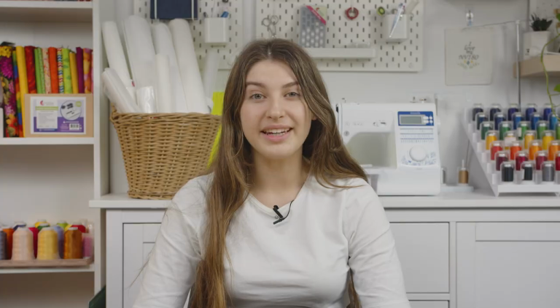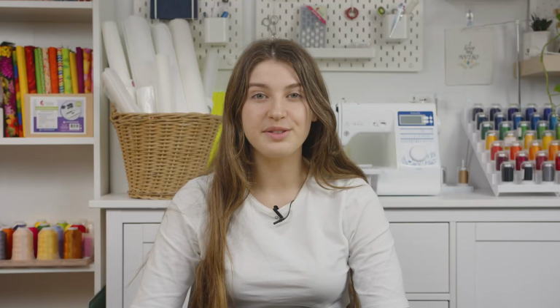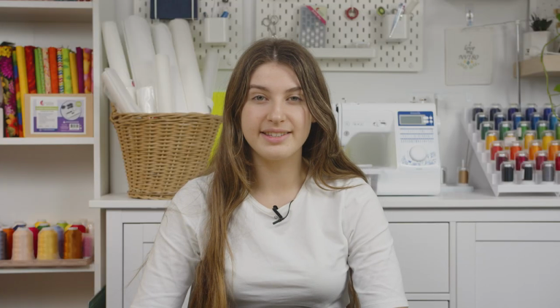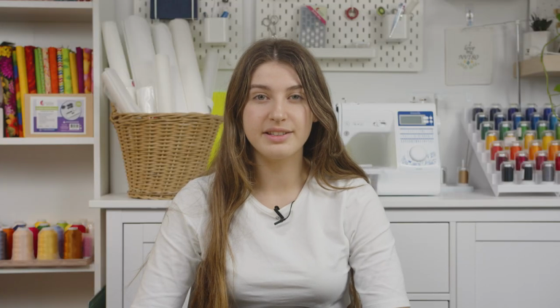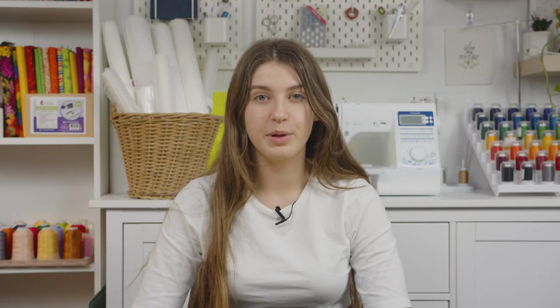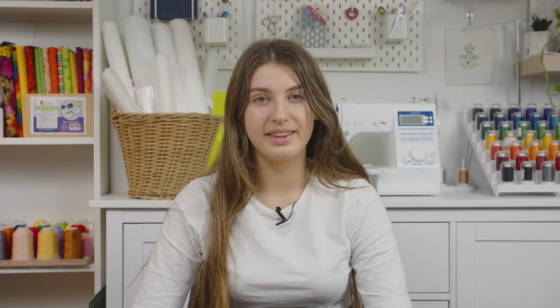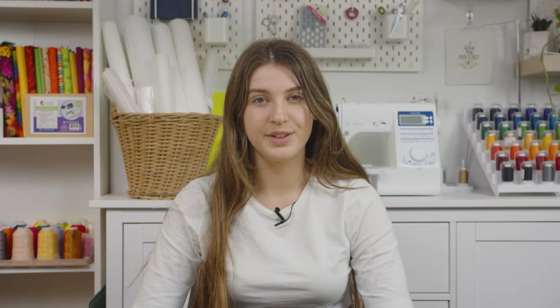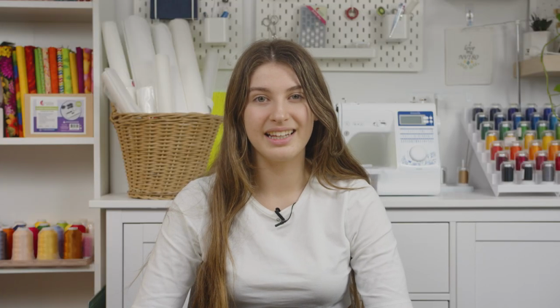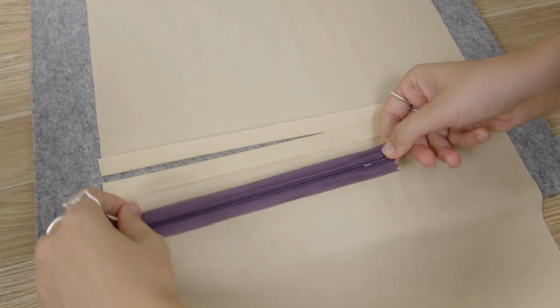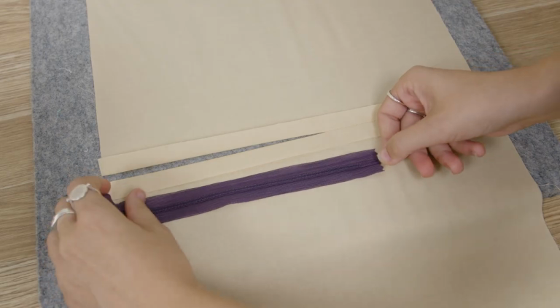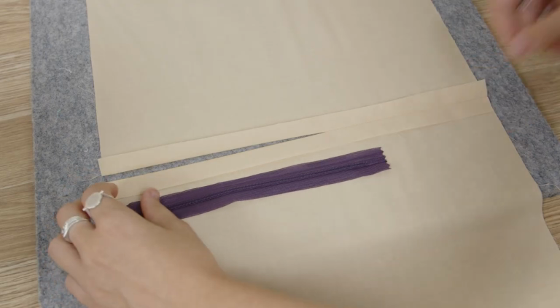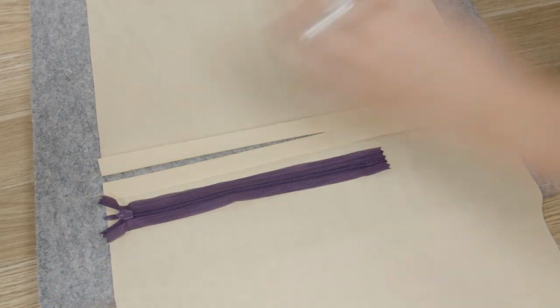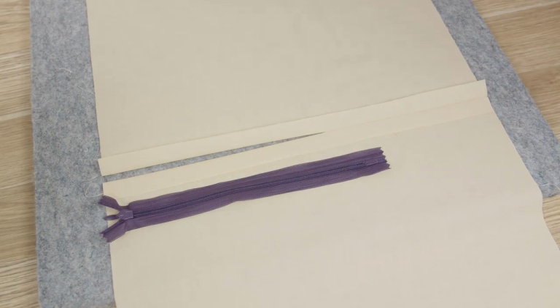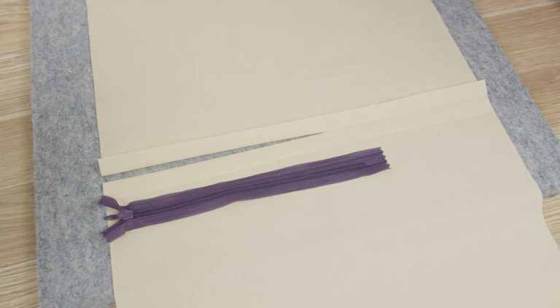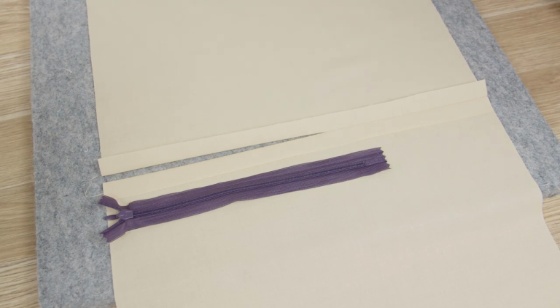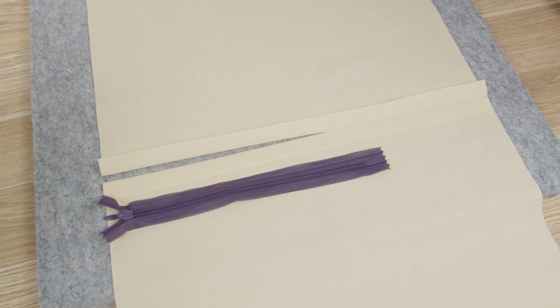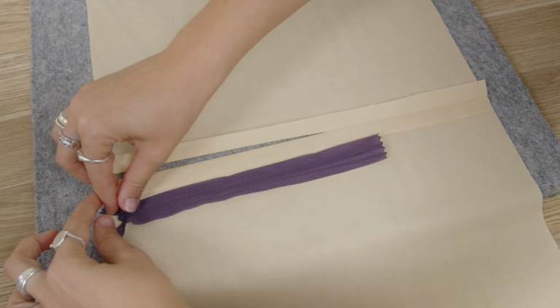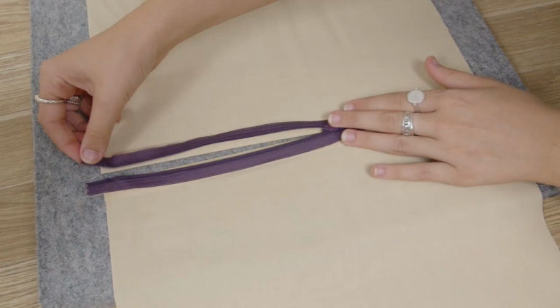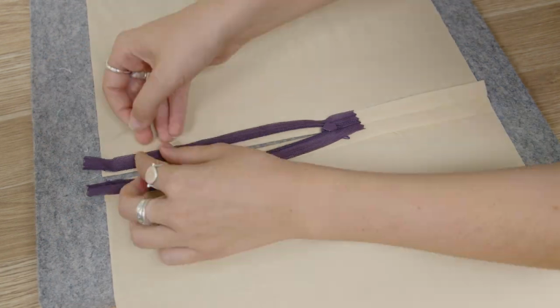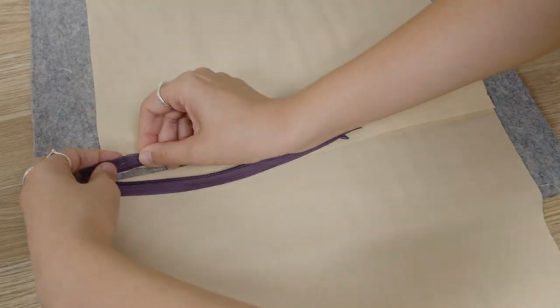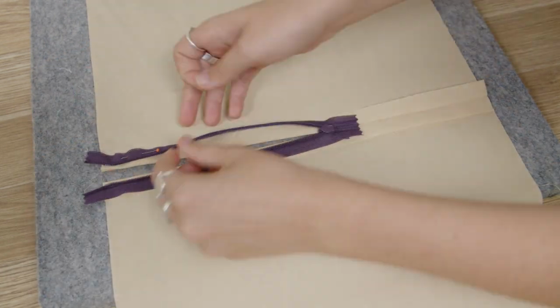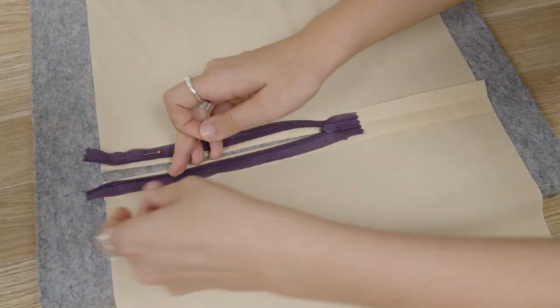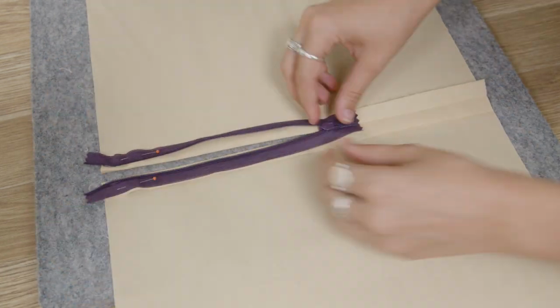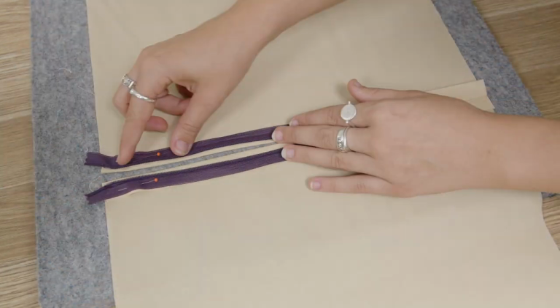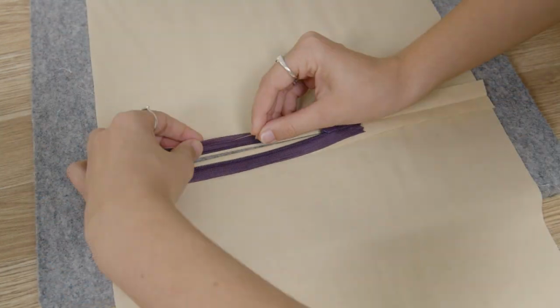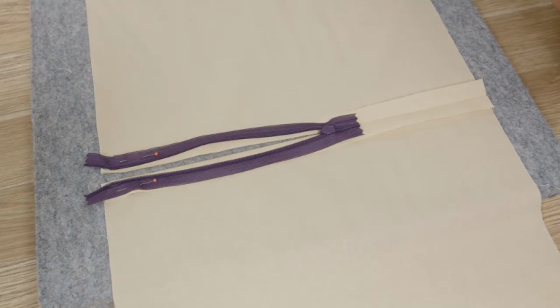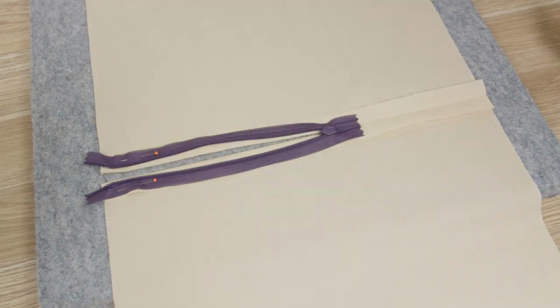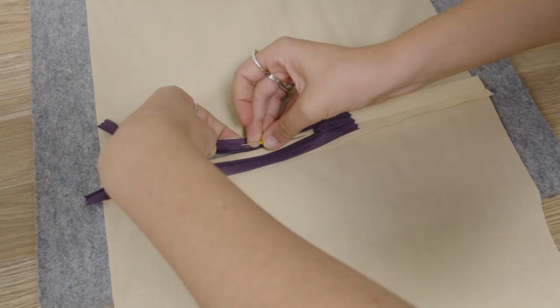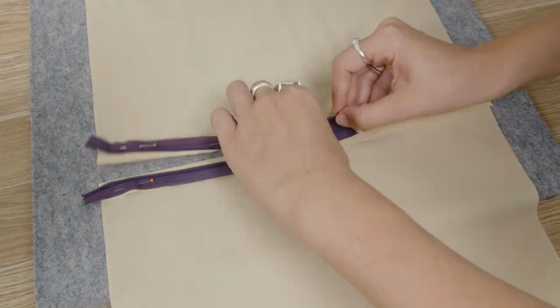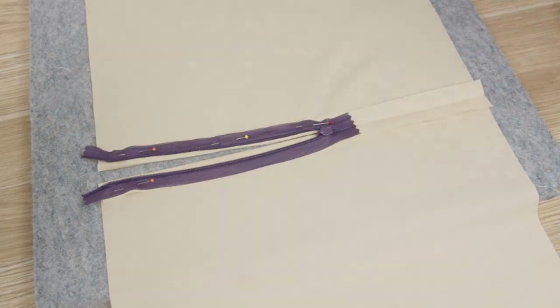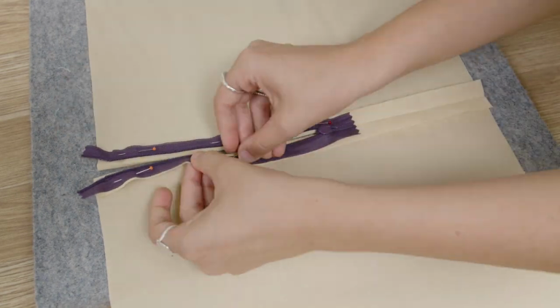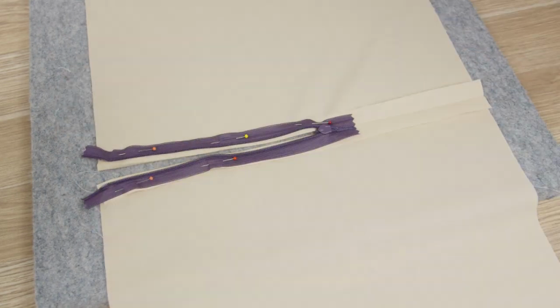You need to use a concealed zipper with this foot and its length should be longer than the gap you need for the zip. Baste or pin the zipper to the fabric along both sides of the zipper opening, making sure the zipper is unzipped.